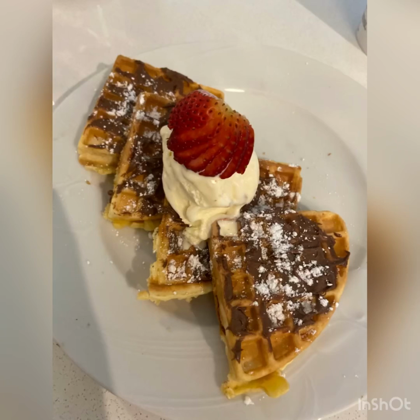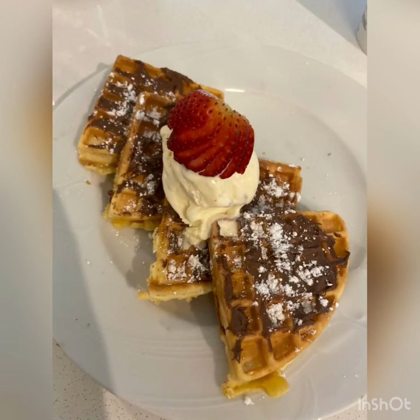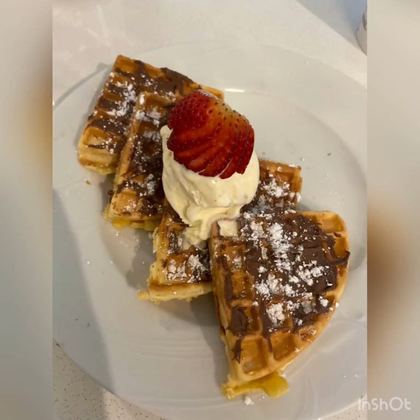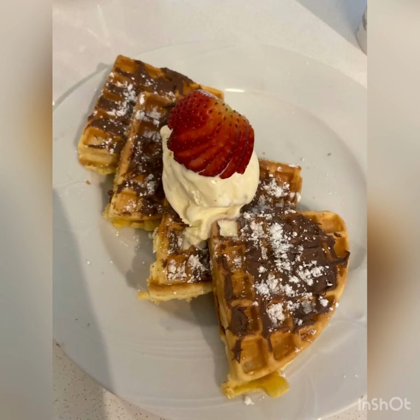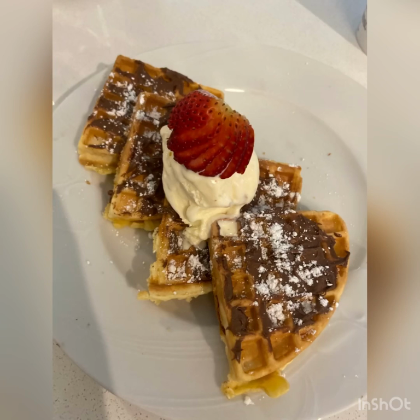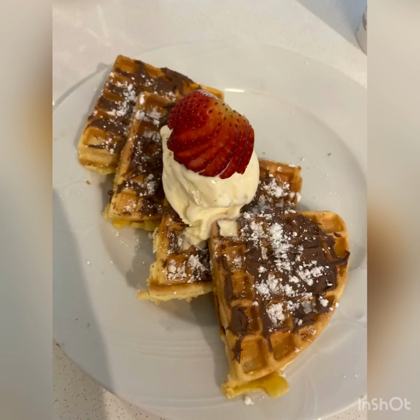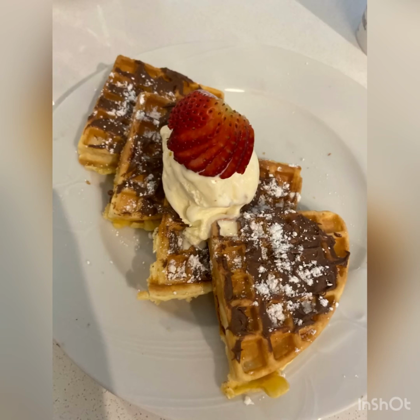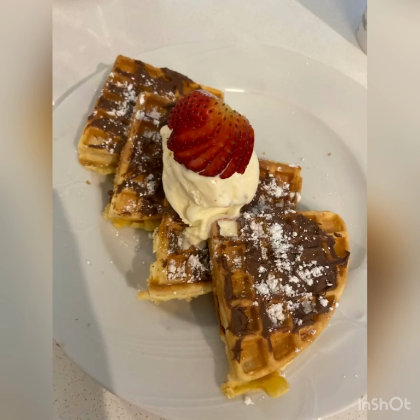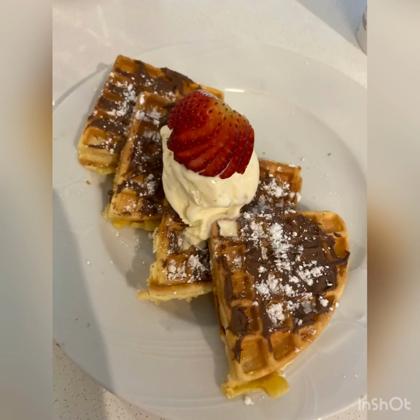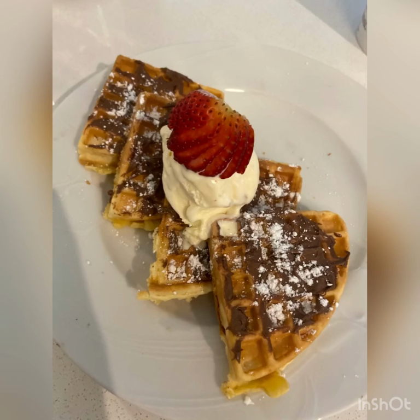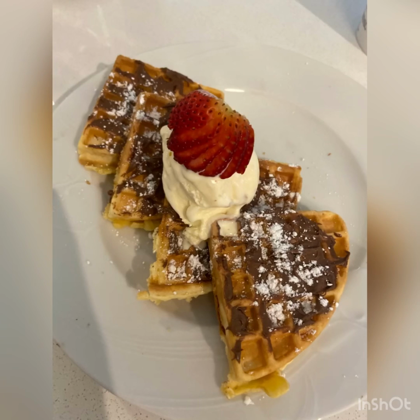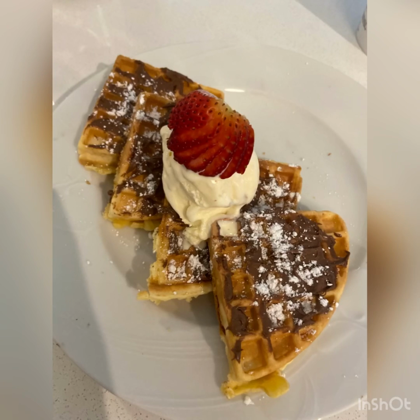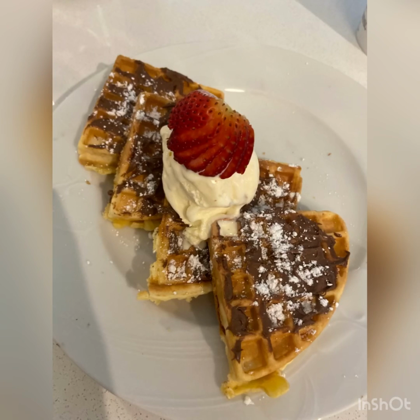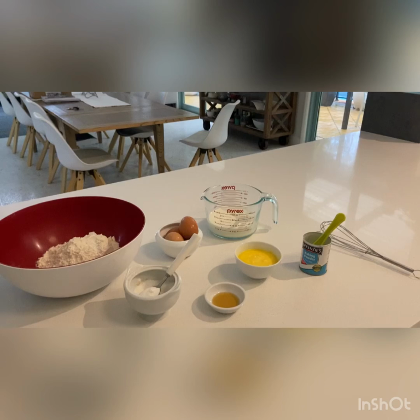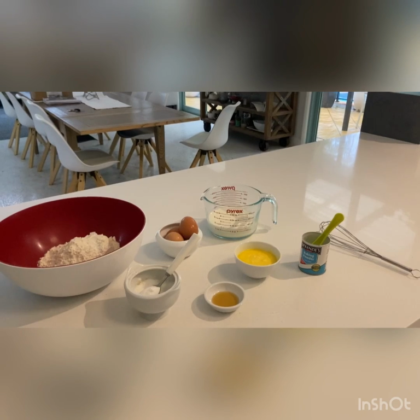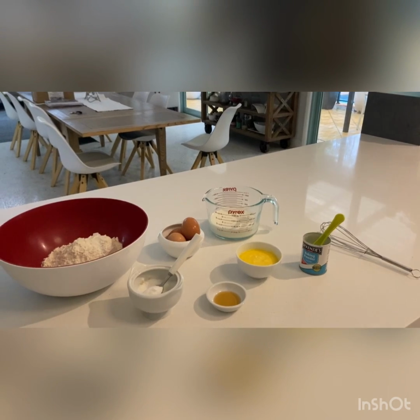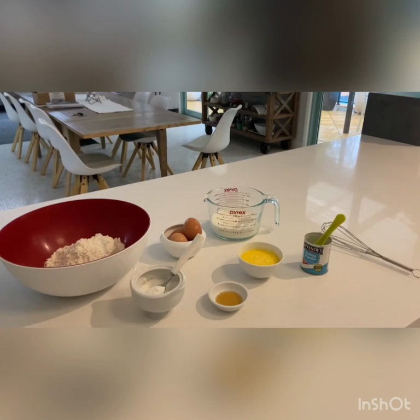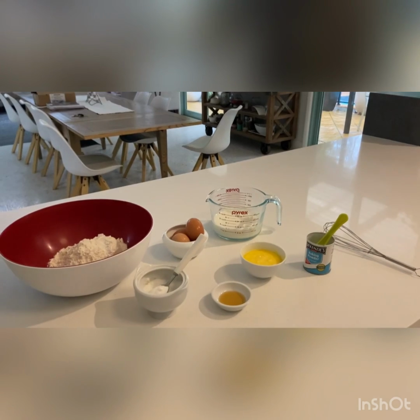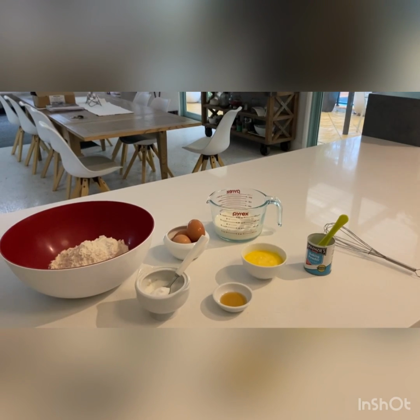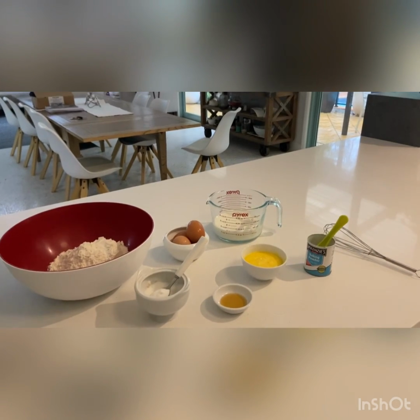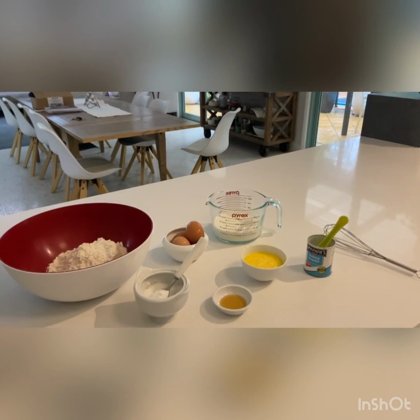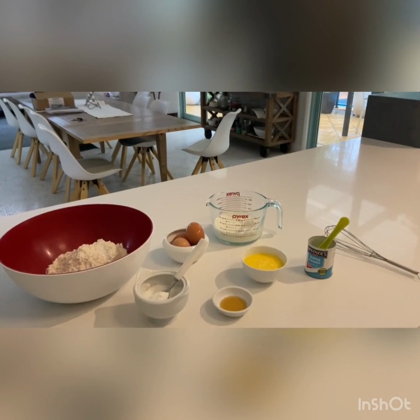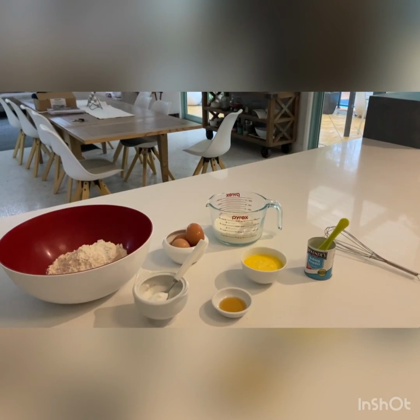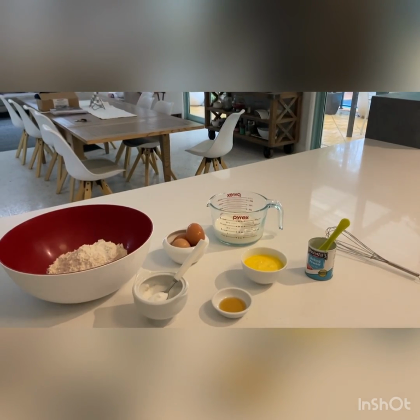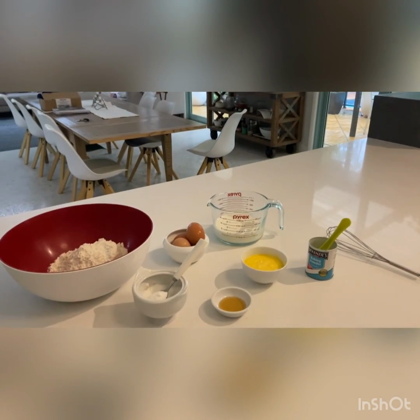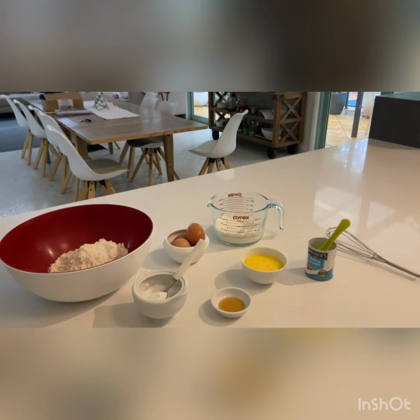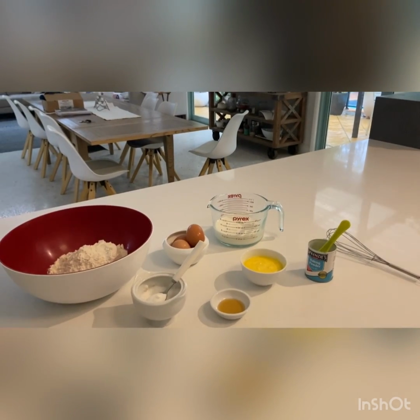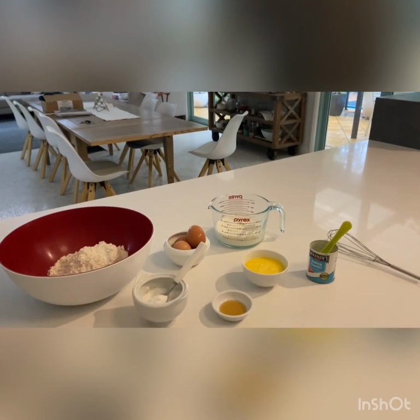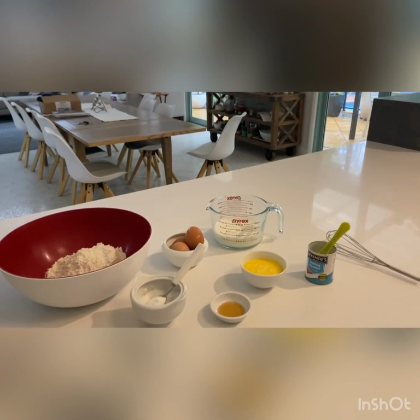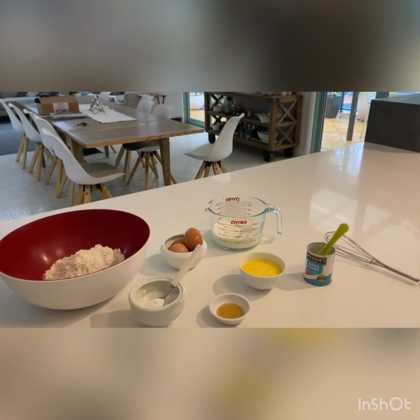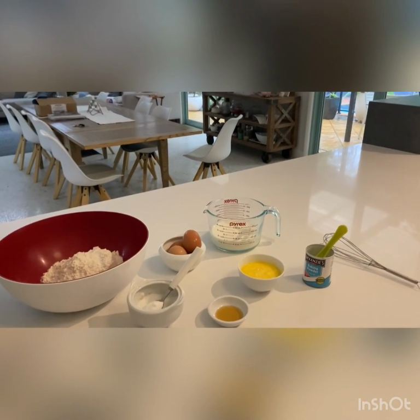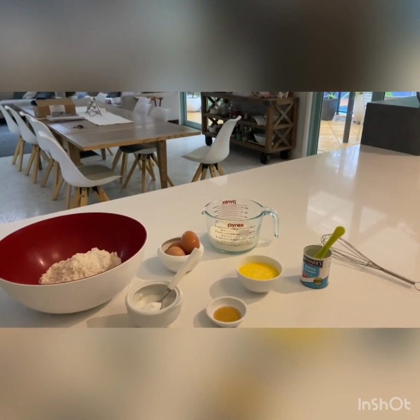Hey guys, welcome back to my channel. Today I'm going to be making some Belgian waffles. These are really easy and the end result was amazing, so I definitely recommend trying this at home.